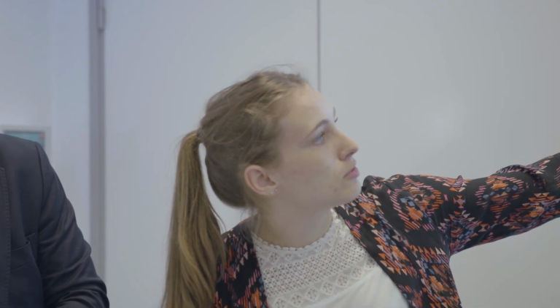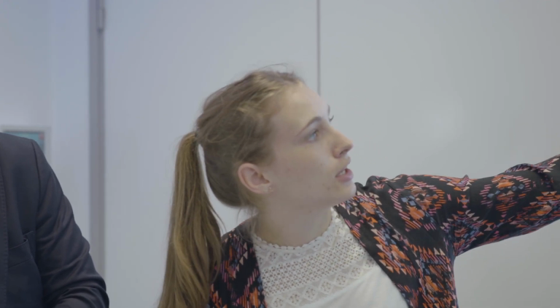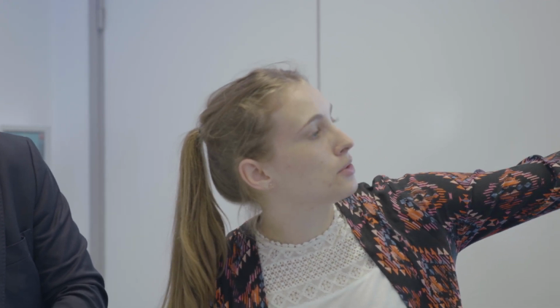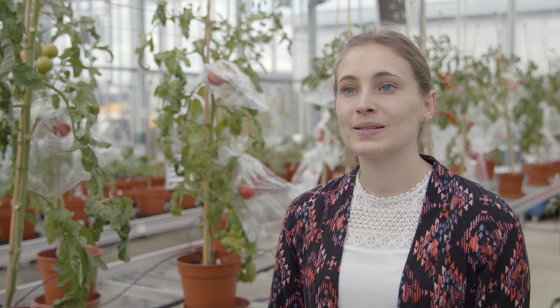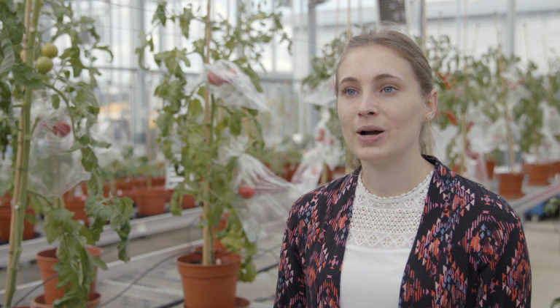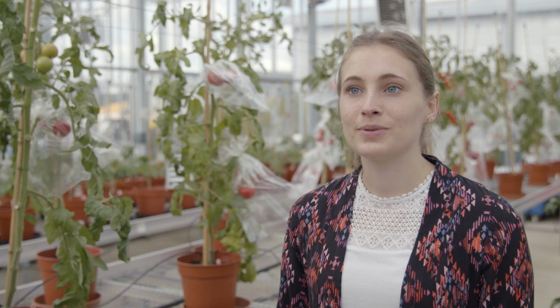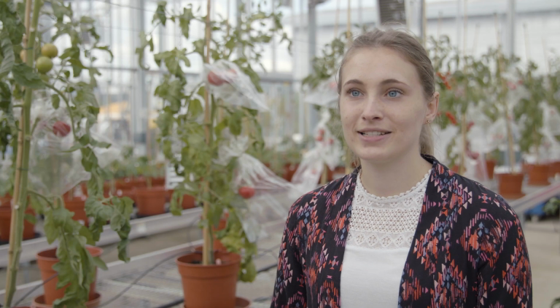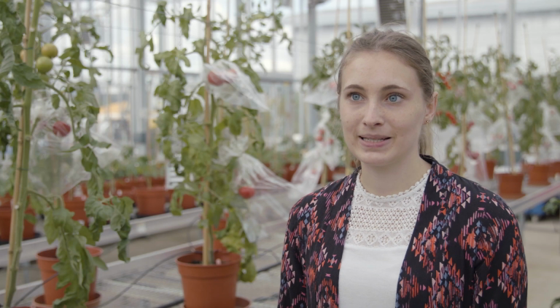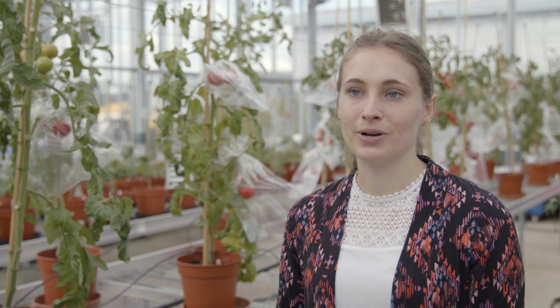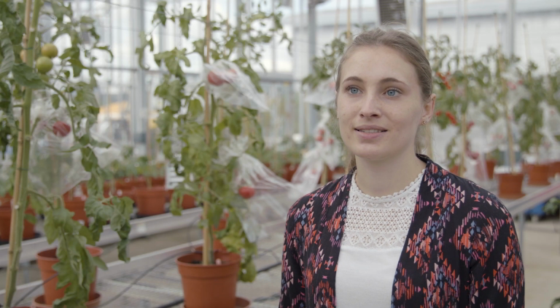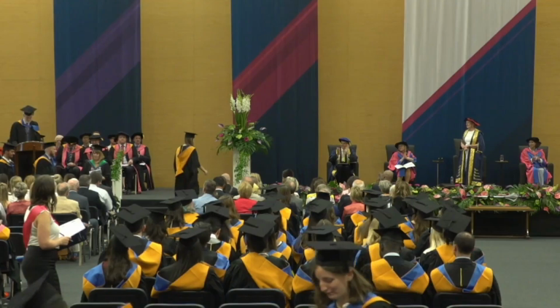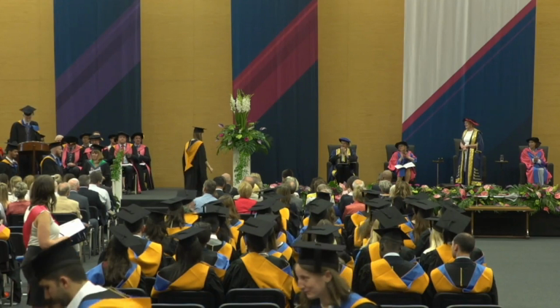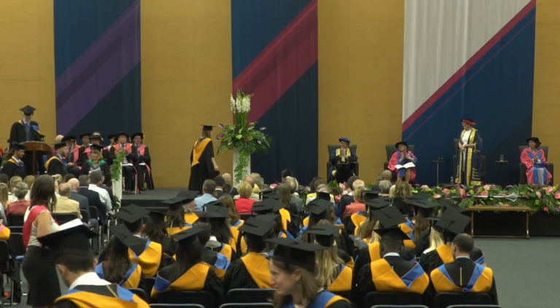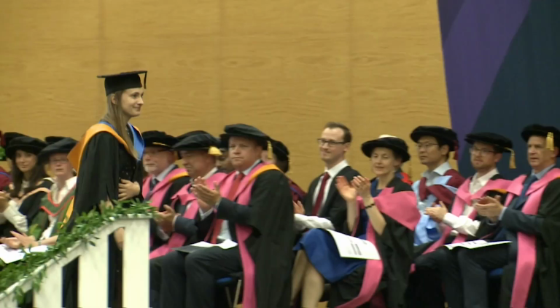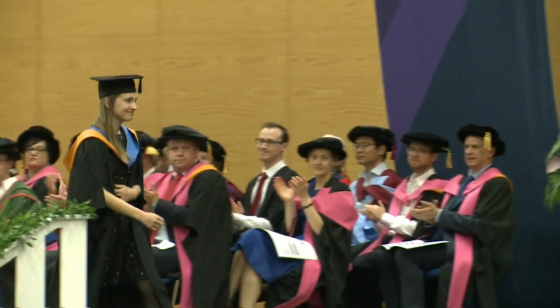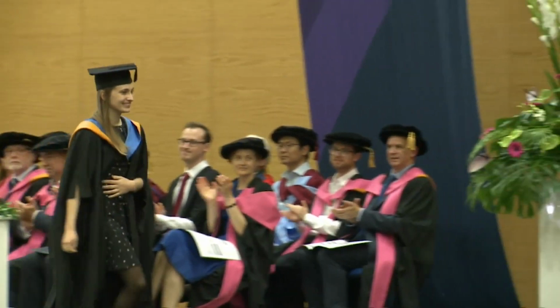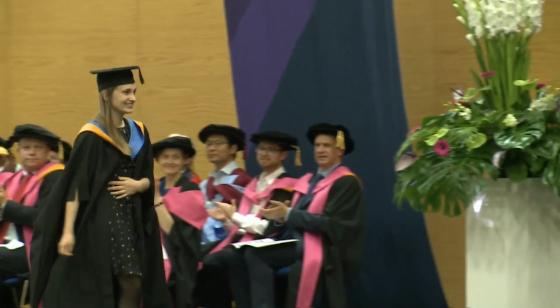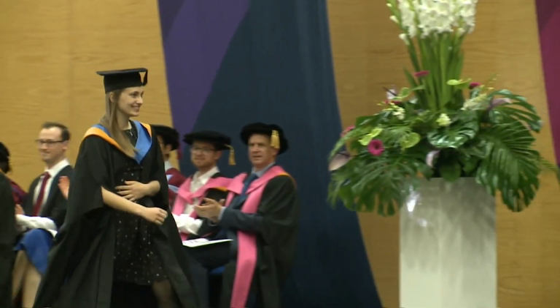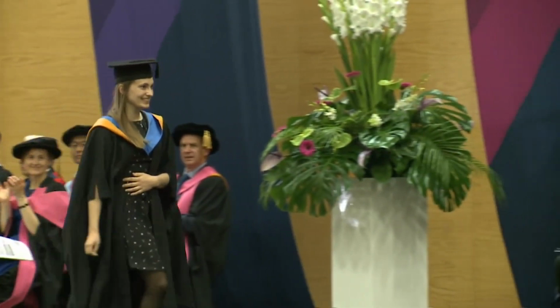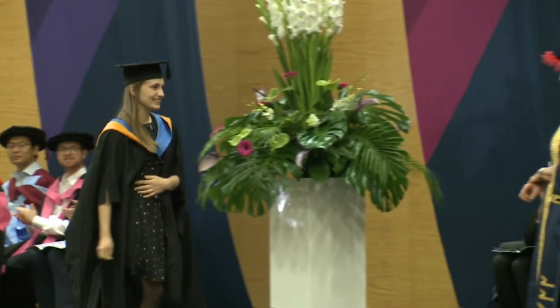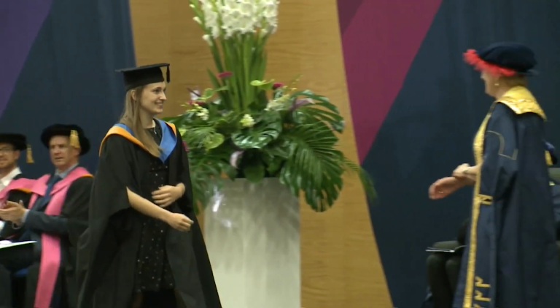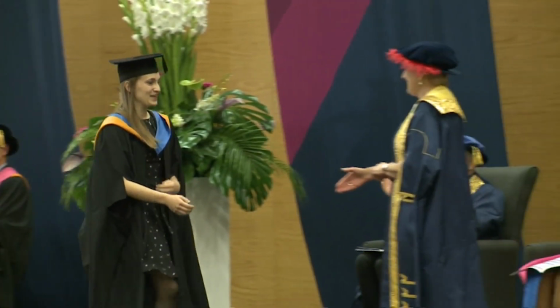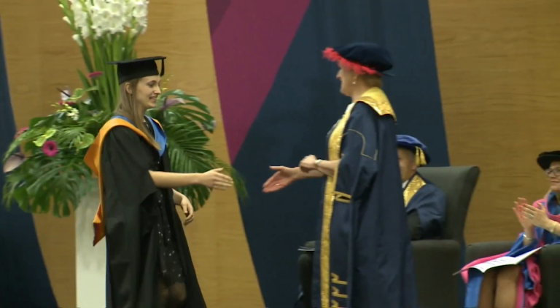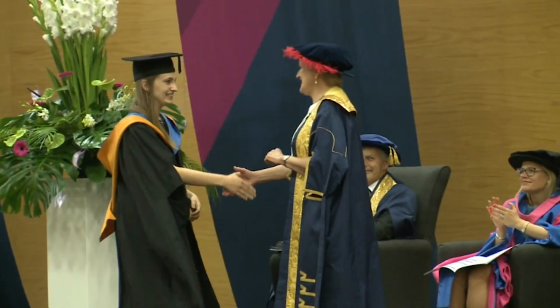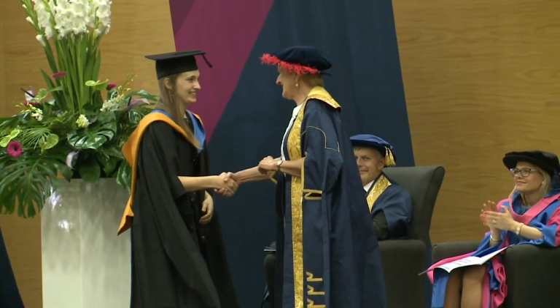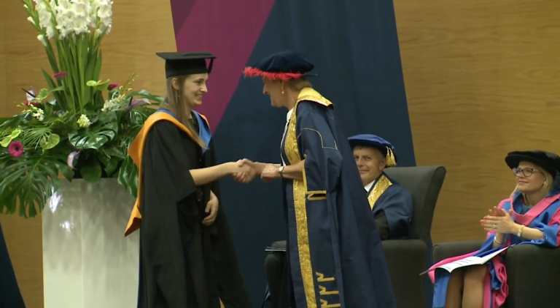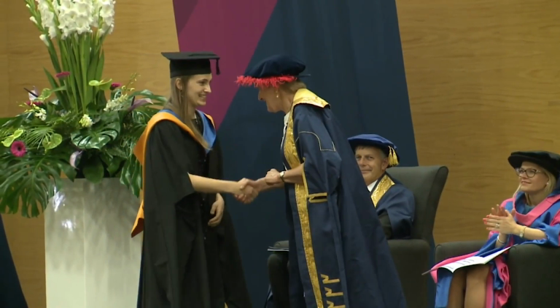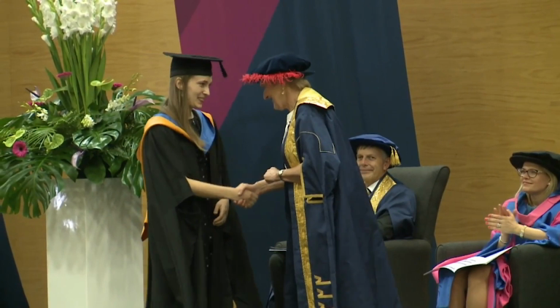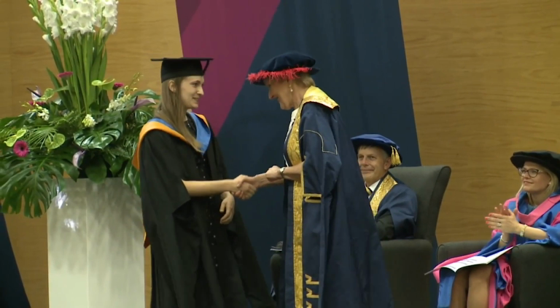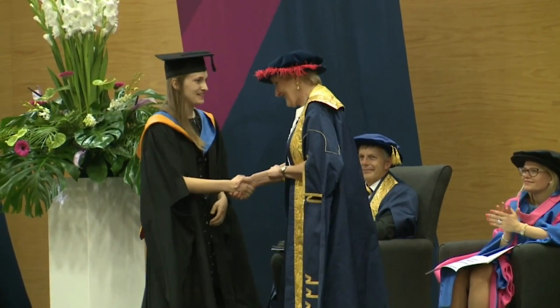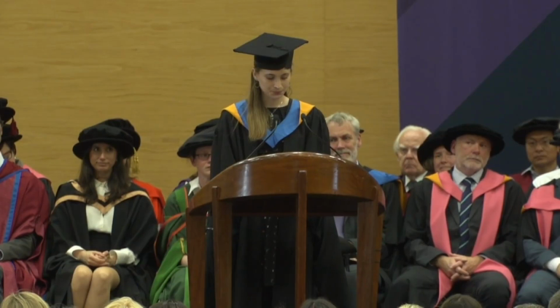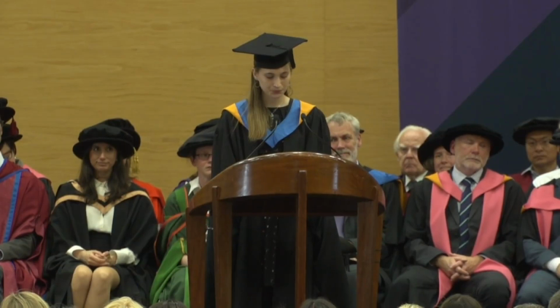Winning the Vice Chancellor's Prize was a fantastic surprise. It's great to be recognised for your hard work and I look forward to seeing how it helps me stand out in the field.